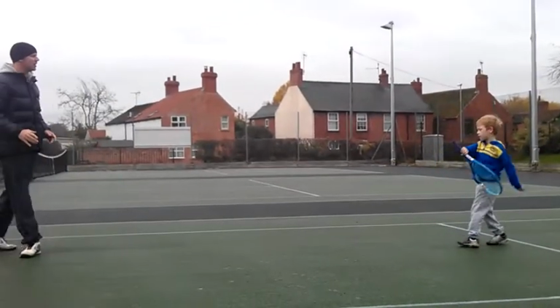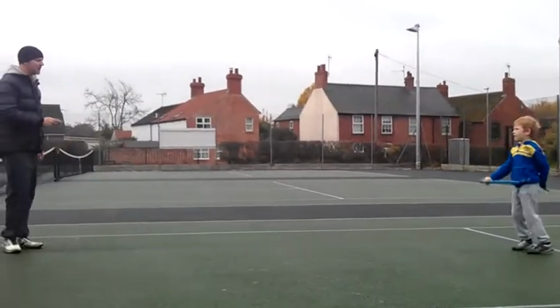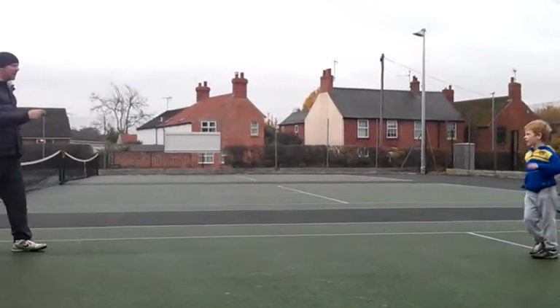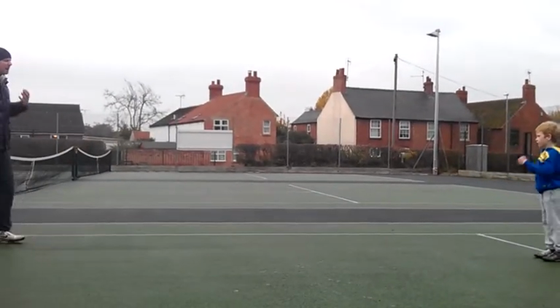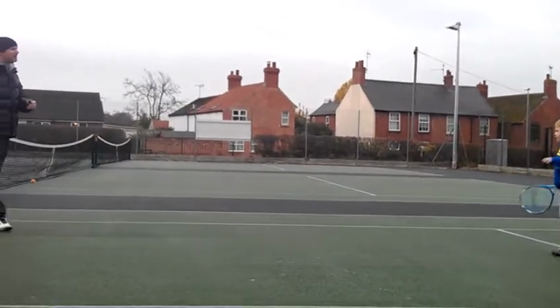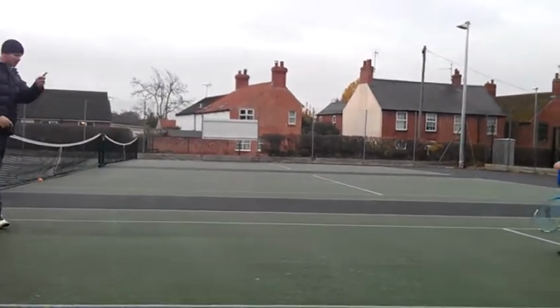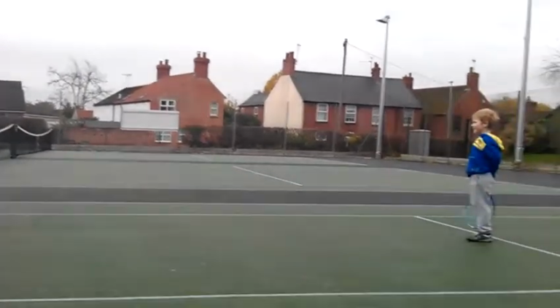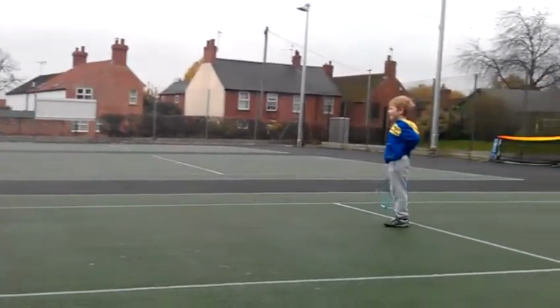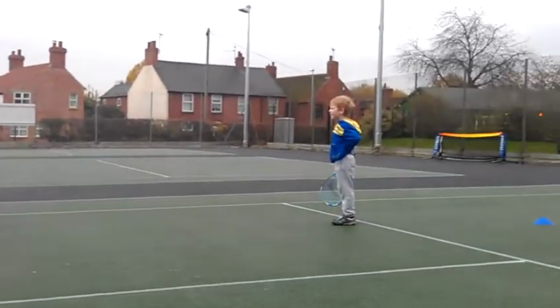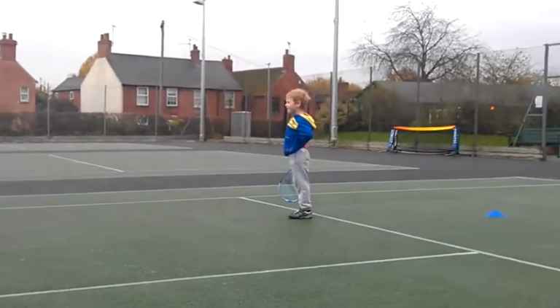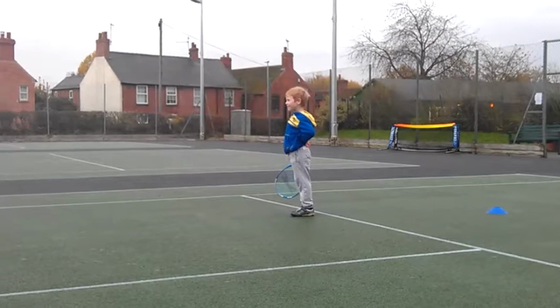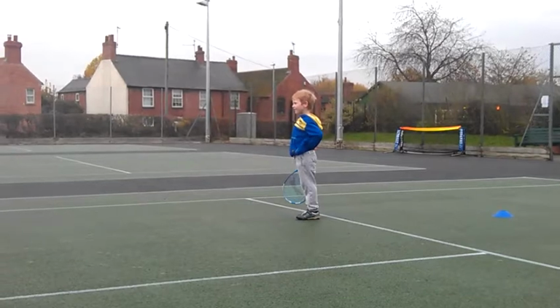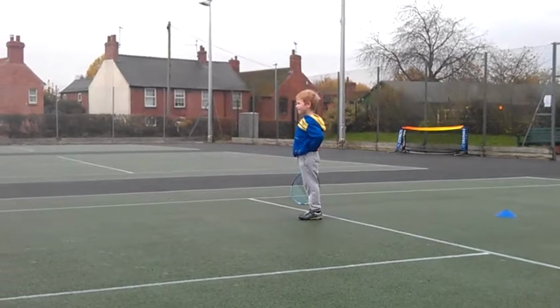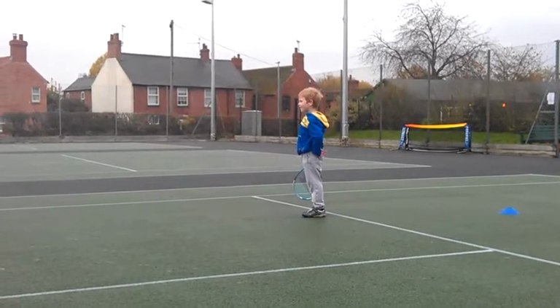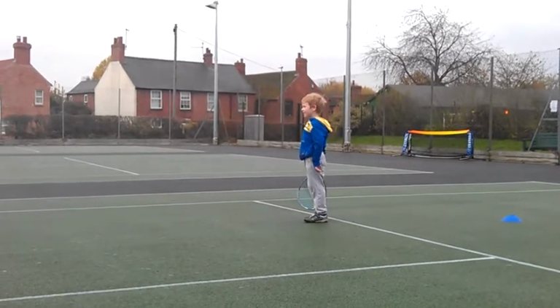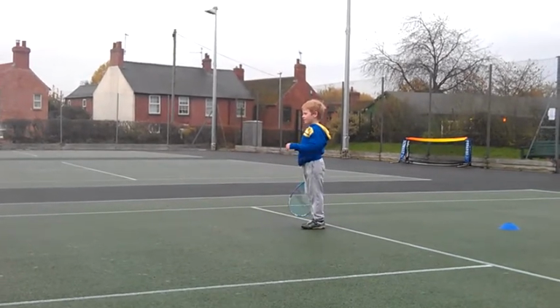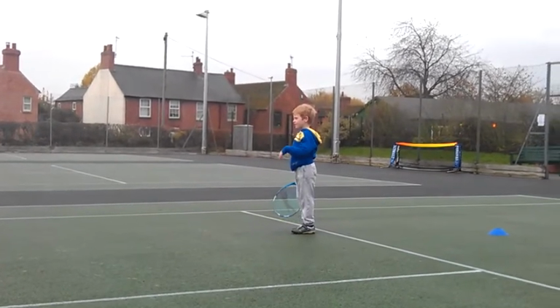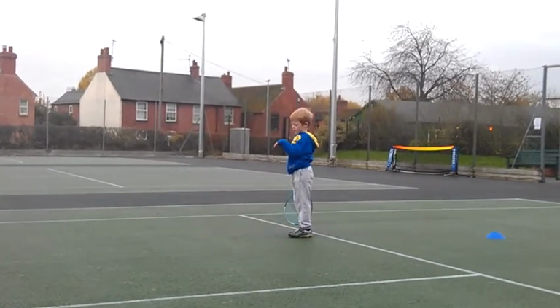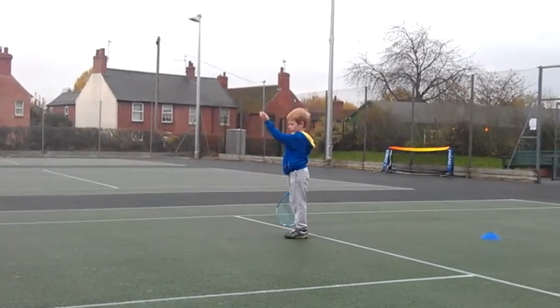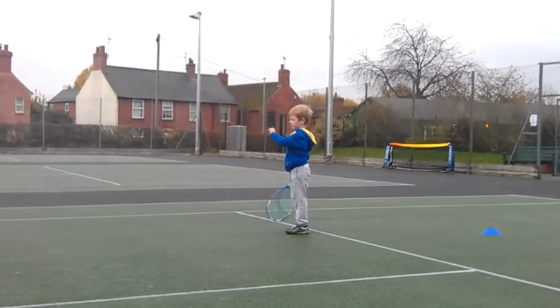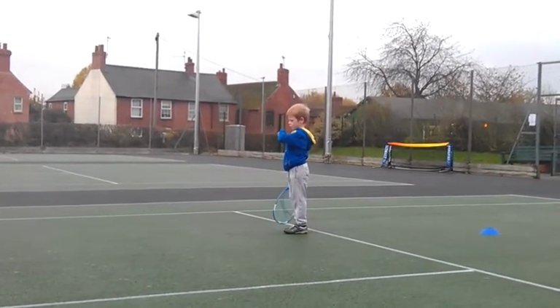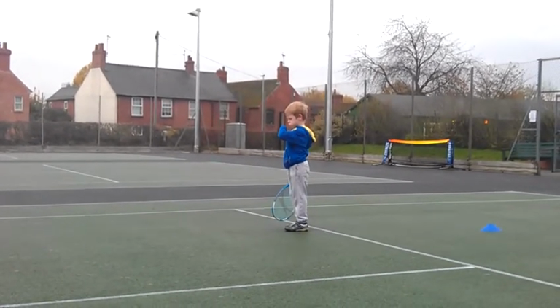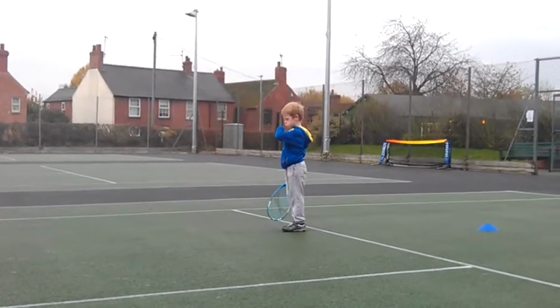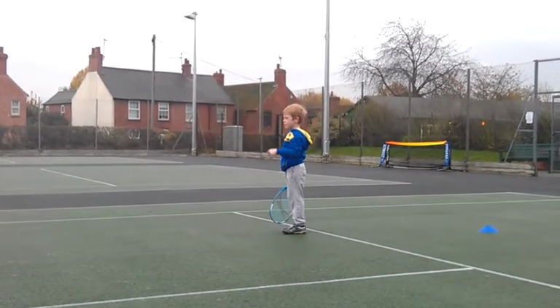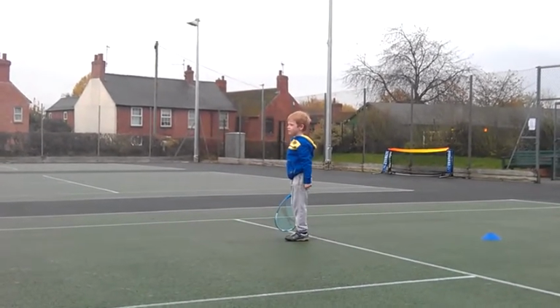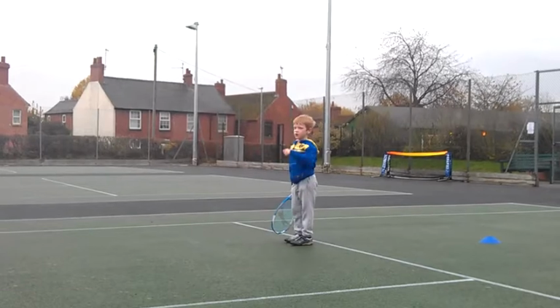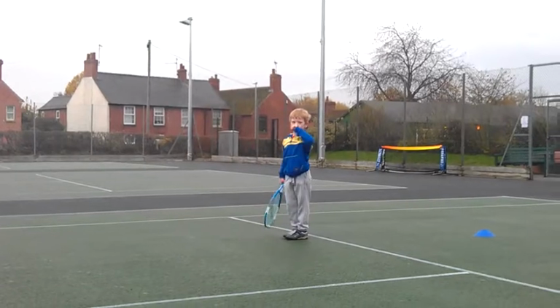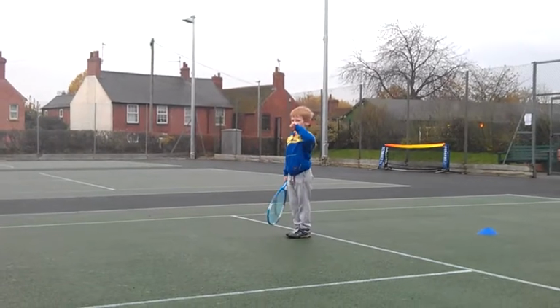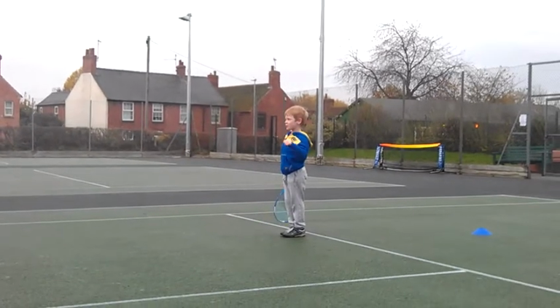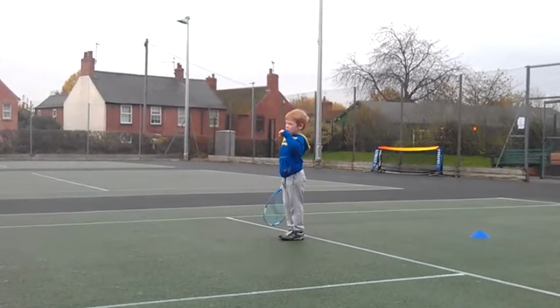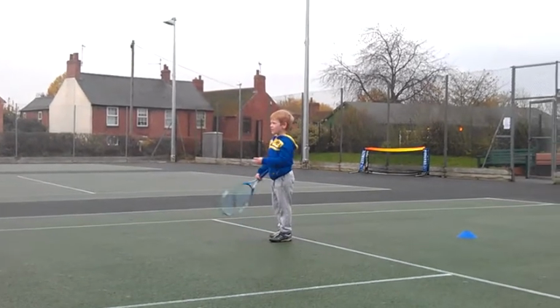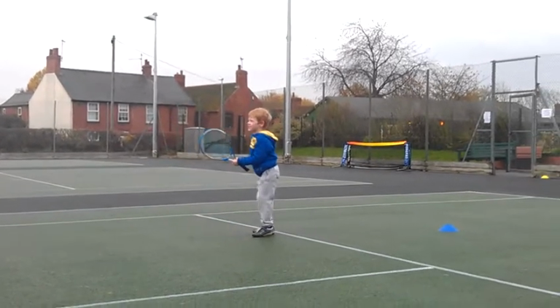Yeah, that's what's out — but that's more so what you were doing. Just let the racket move smooth with your wrist. Control the ball. Right, ready? Back to the middle.